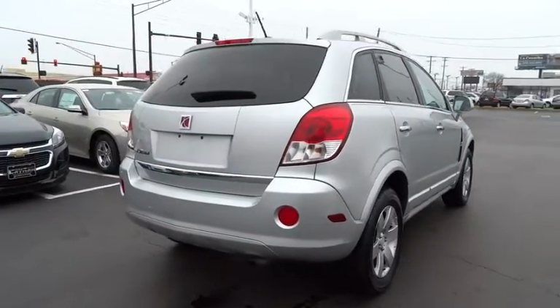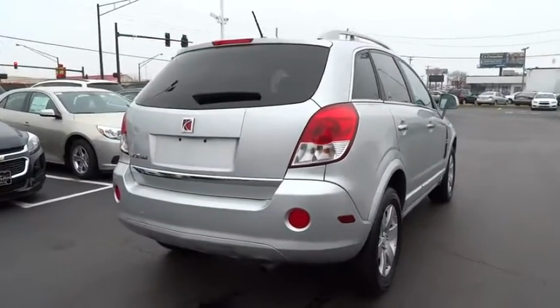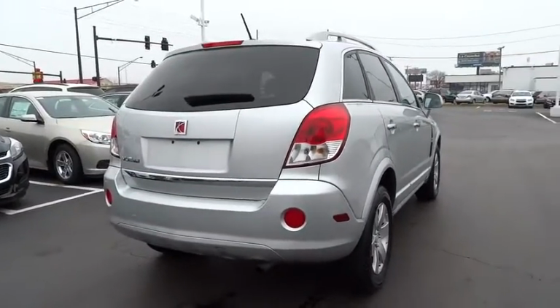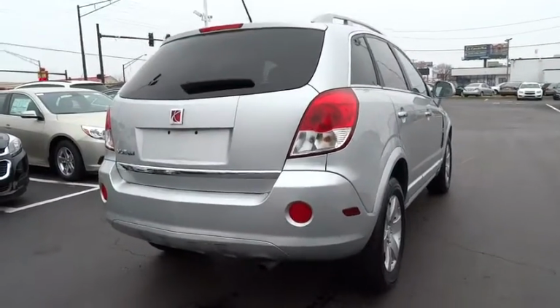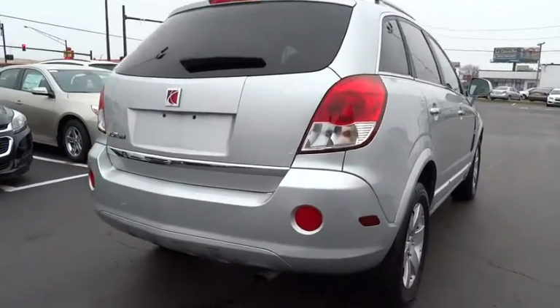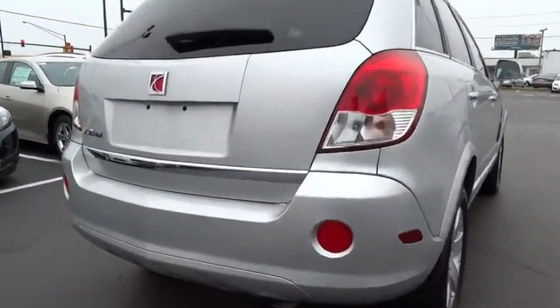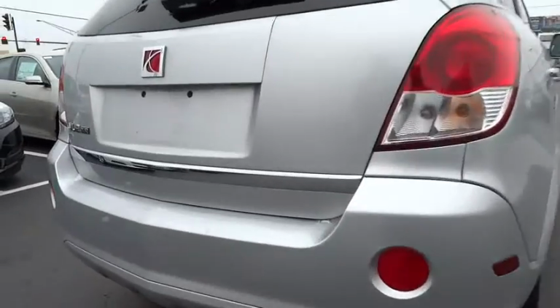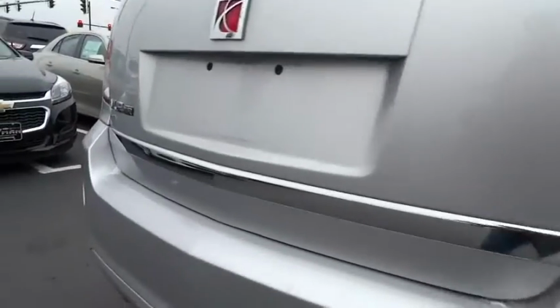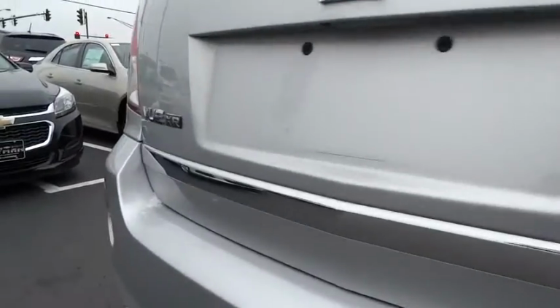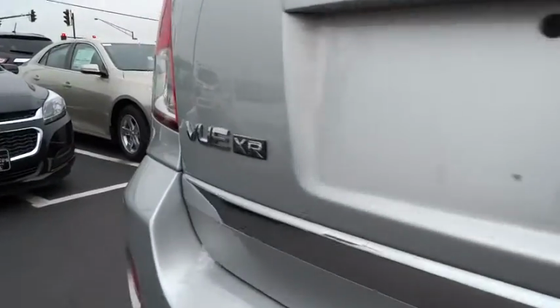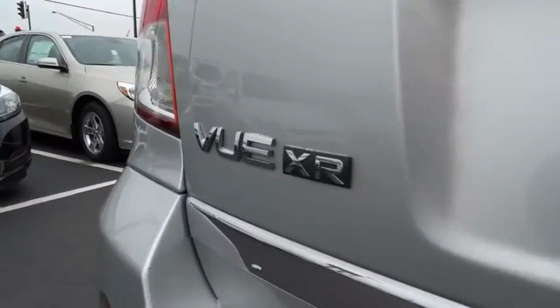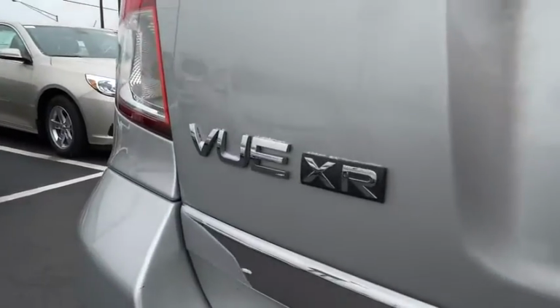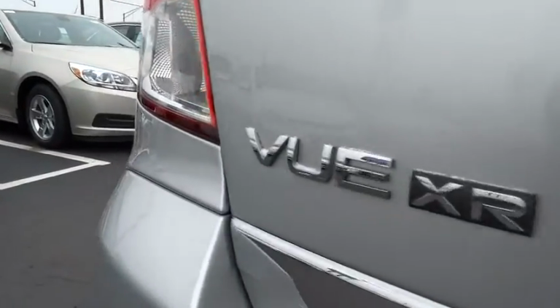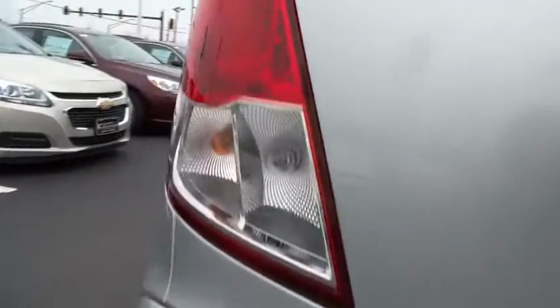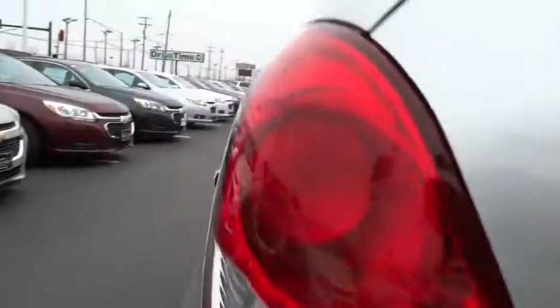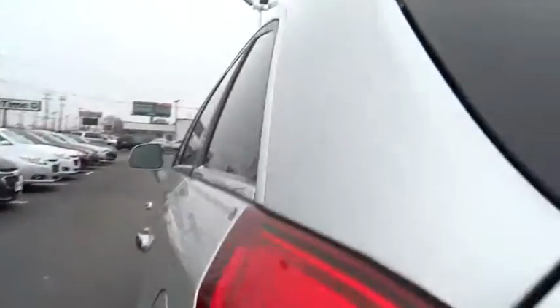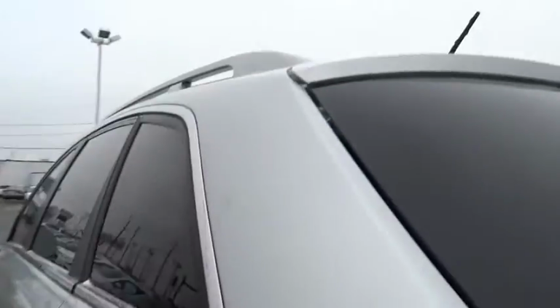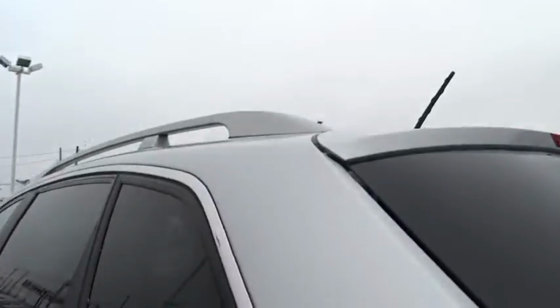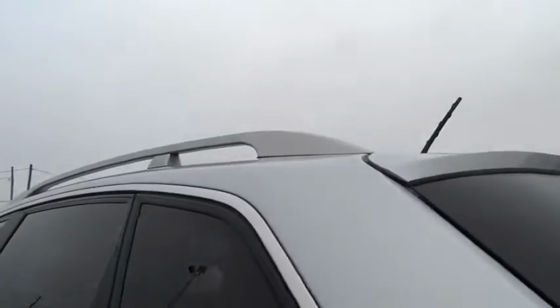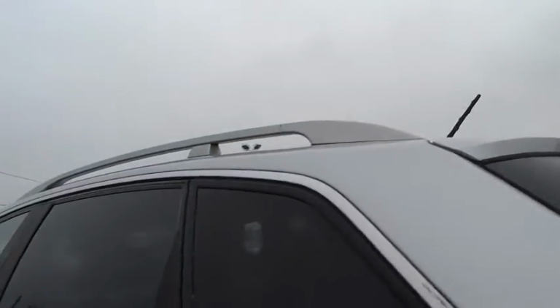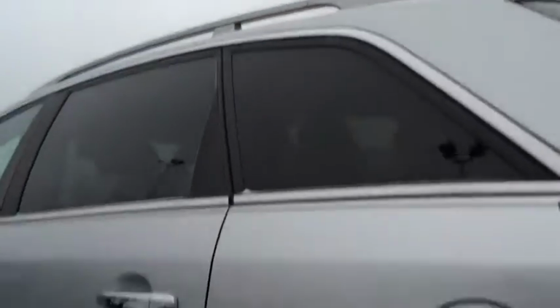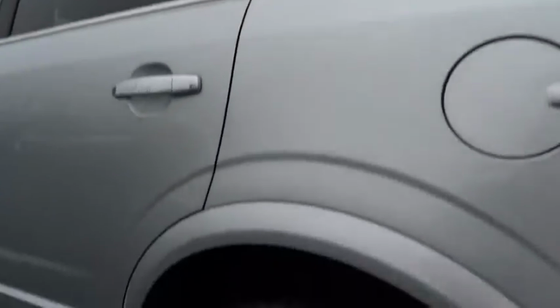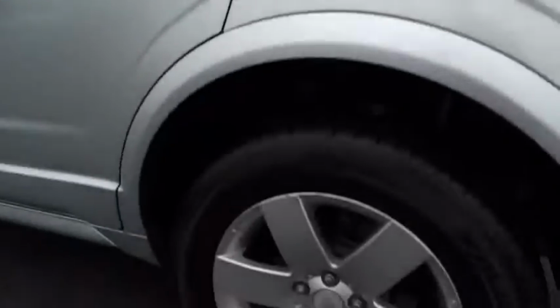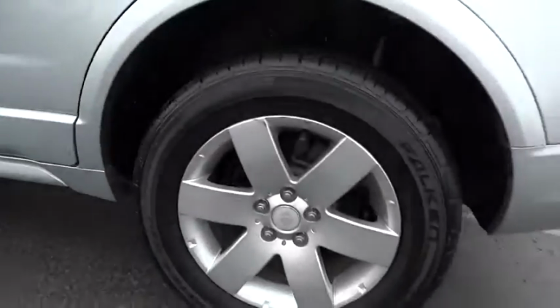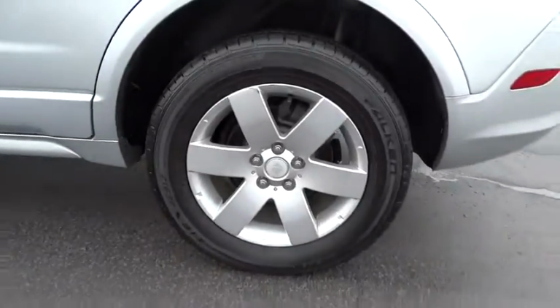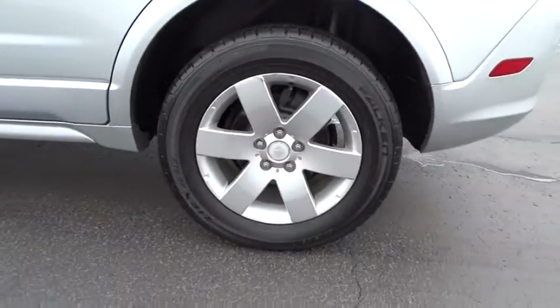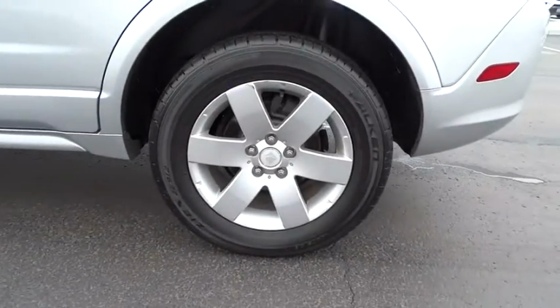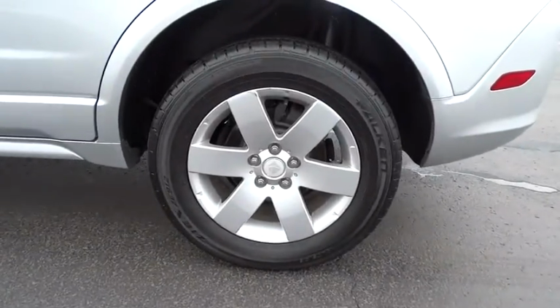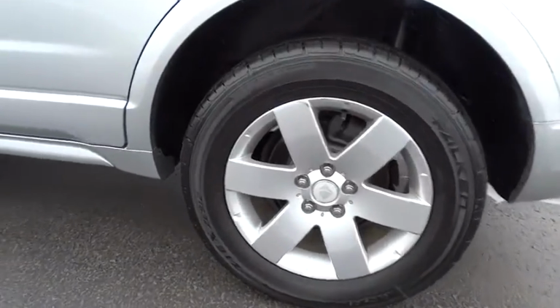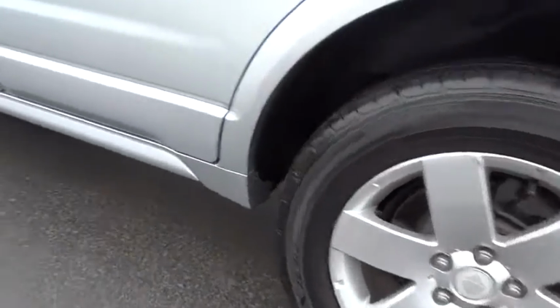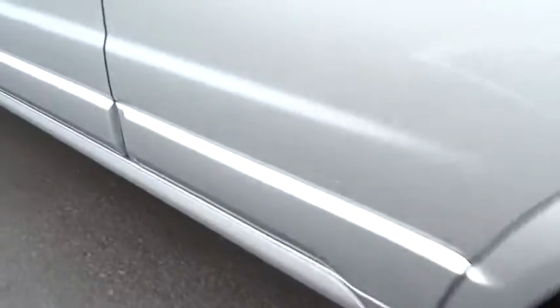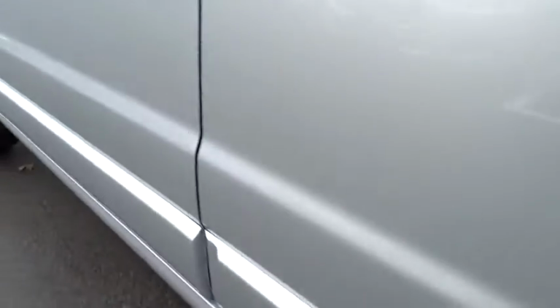This vehicle has less than 60,000 miles. Here are some of this vehicle's great options: anti-lock braking system, traction control, steering wheel audio controls, stability control, air conditioning, driver airbag.